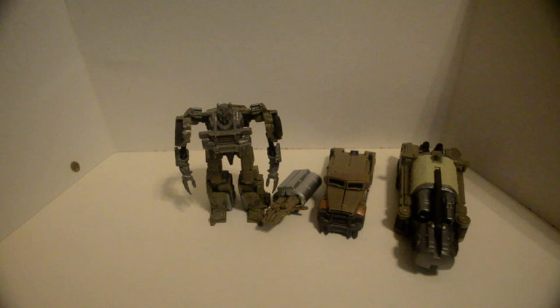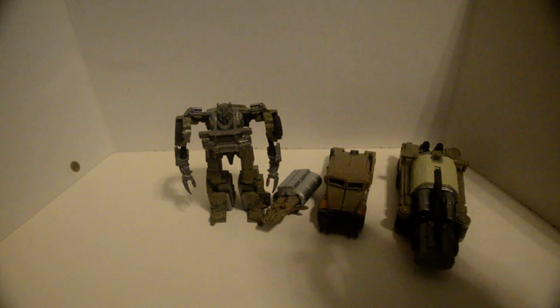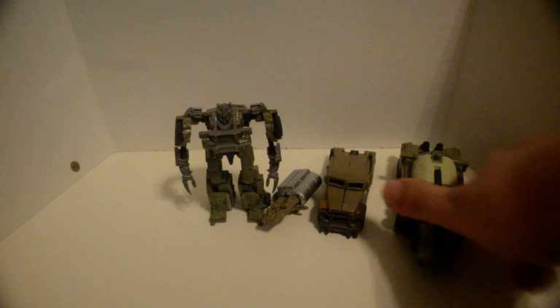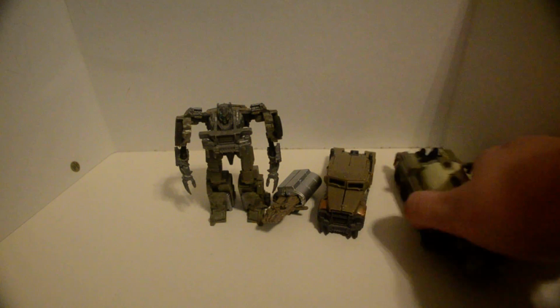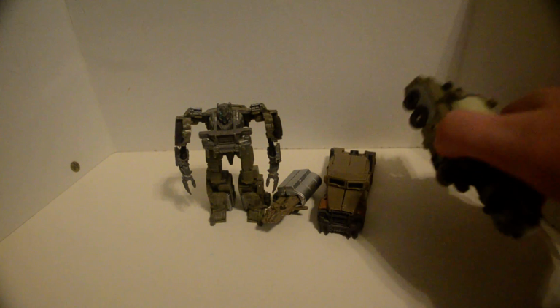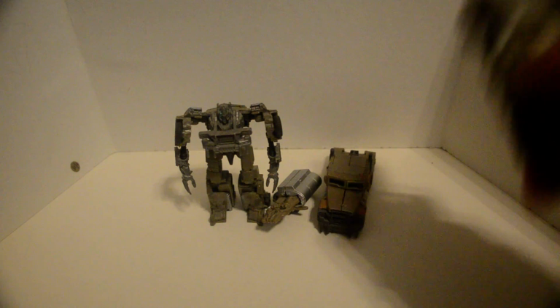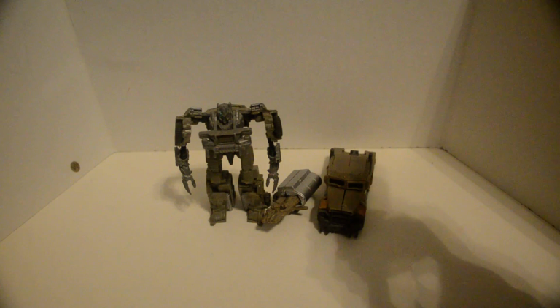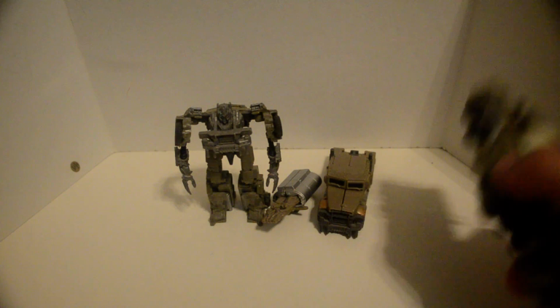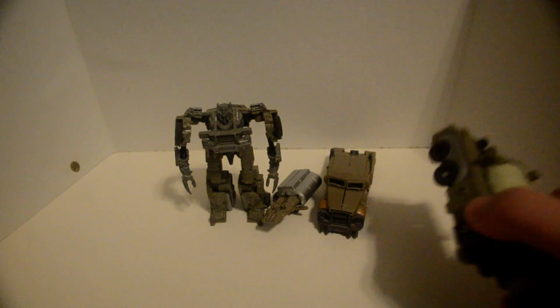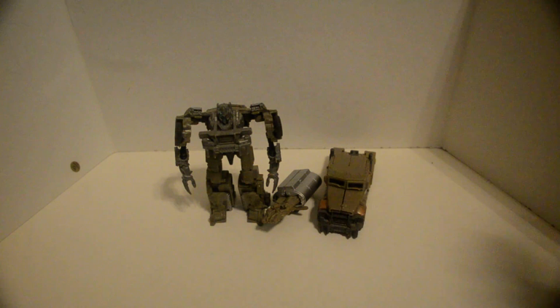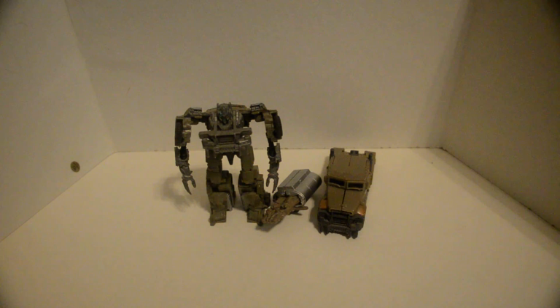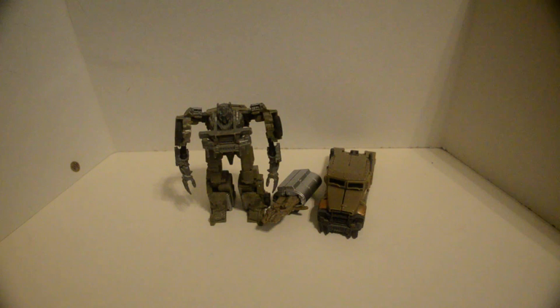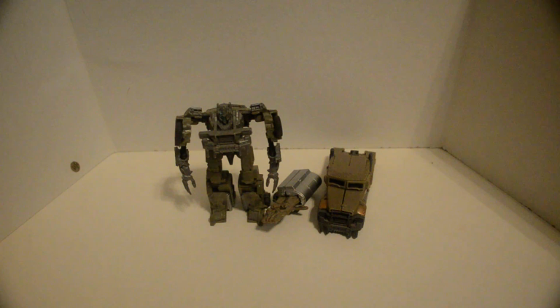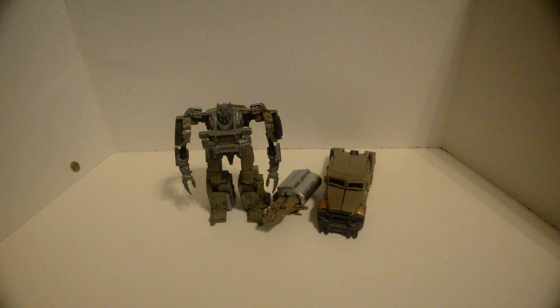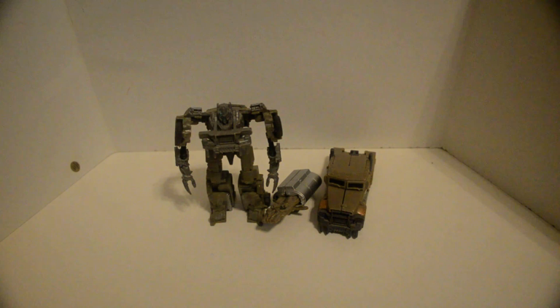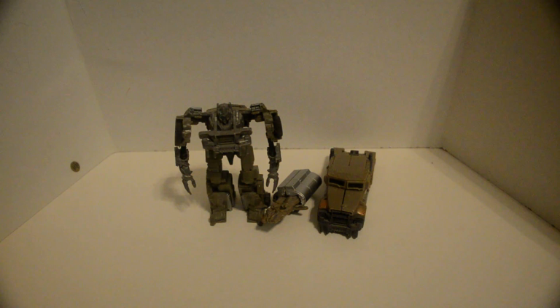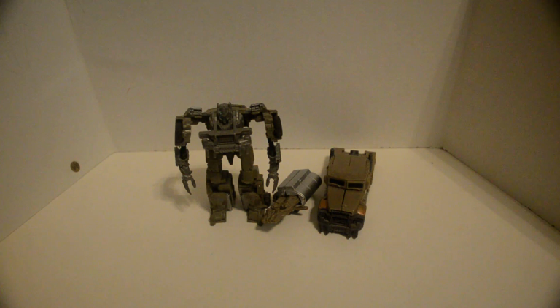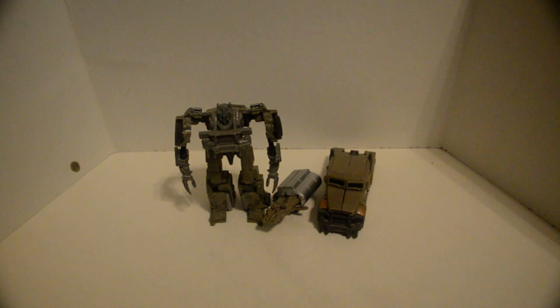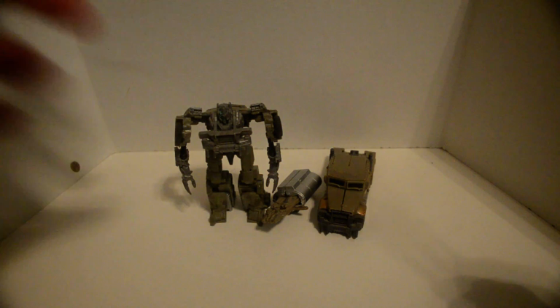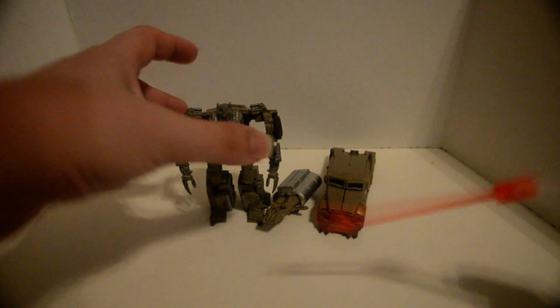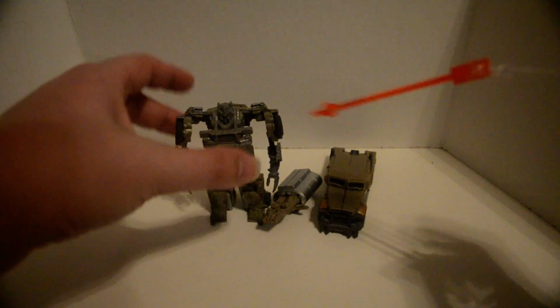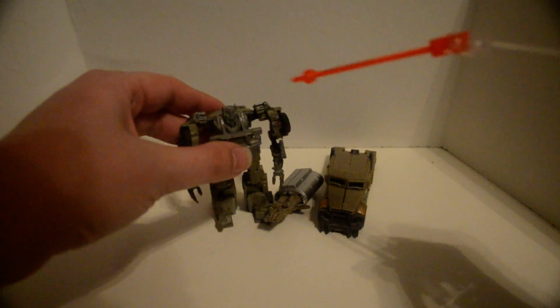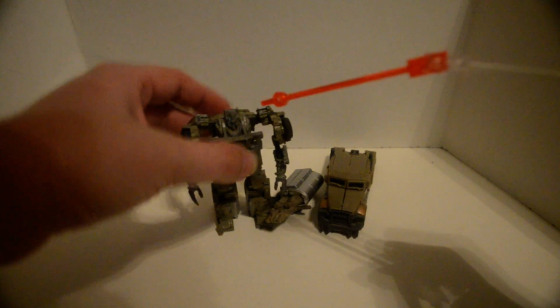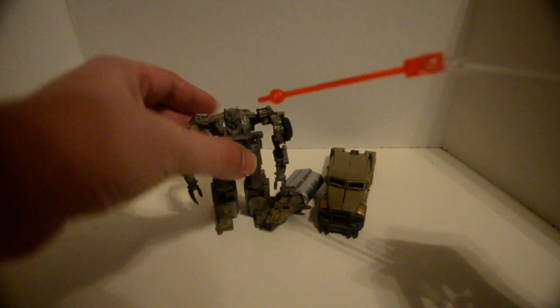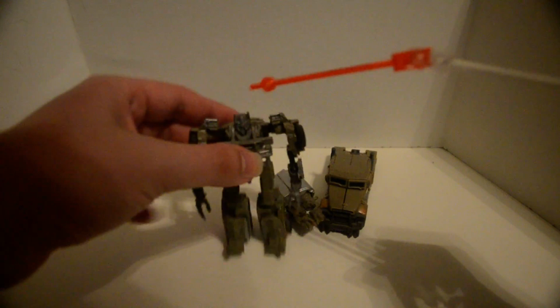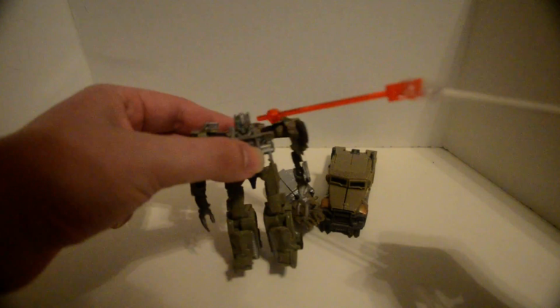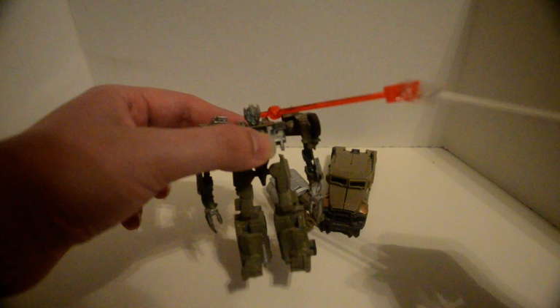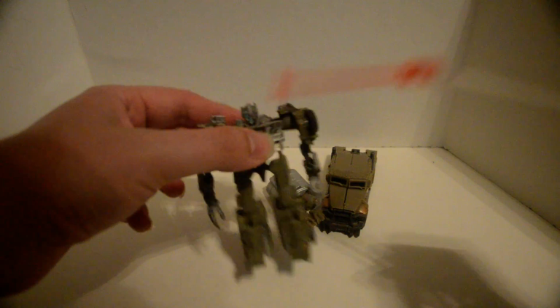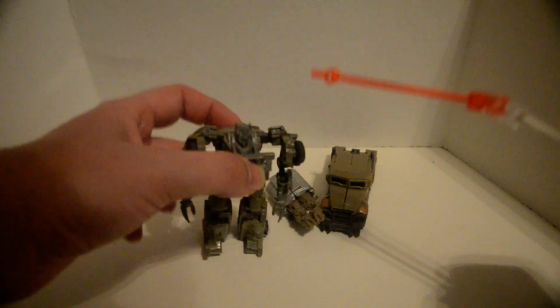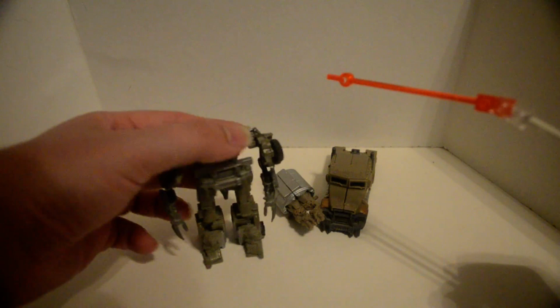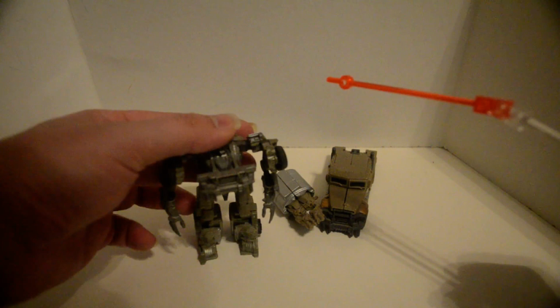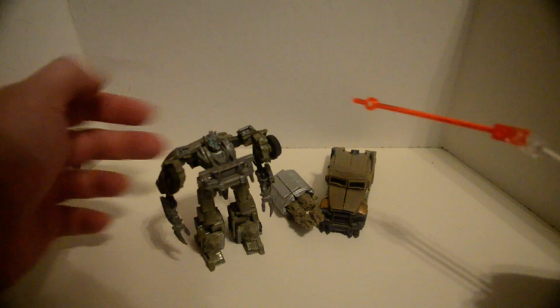We'll get to the base pack in another video. Articulation — let's see it. The hinge at the head can only look up, so... squirrel!